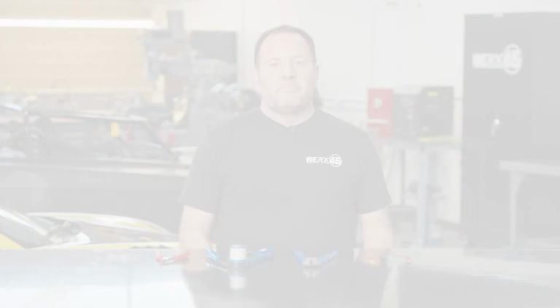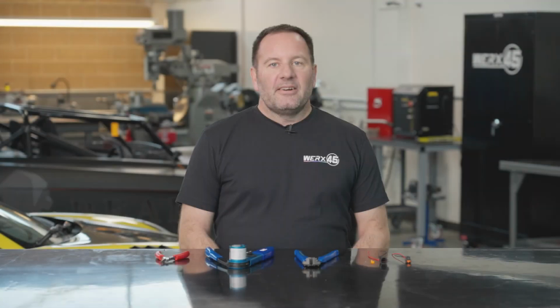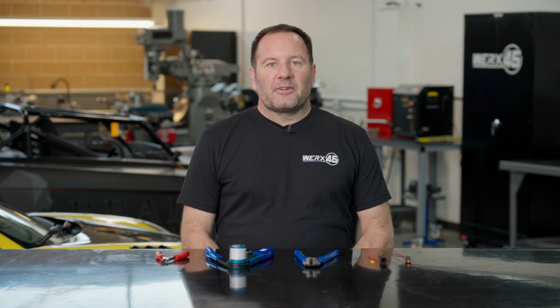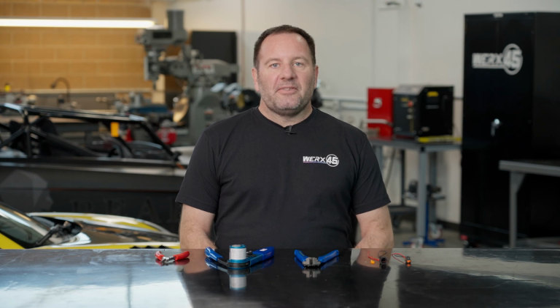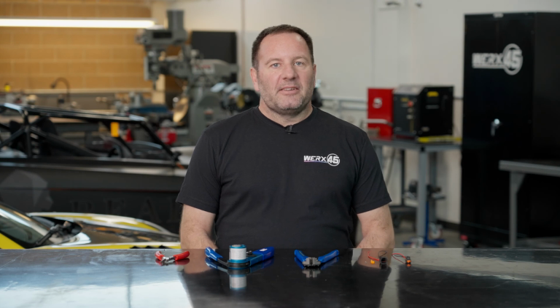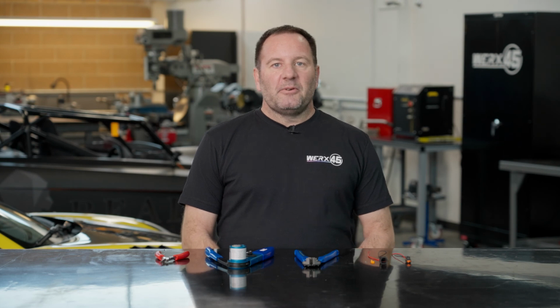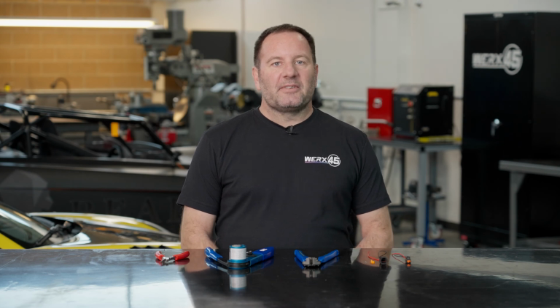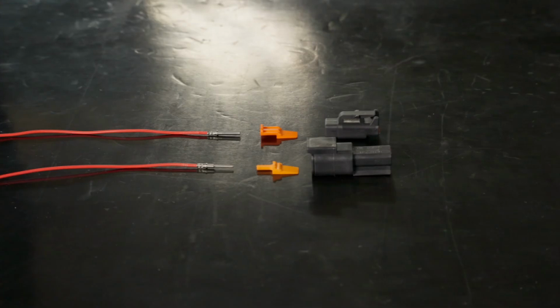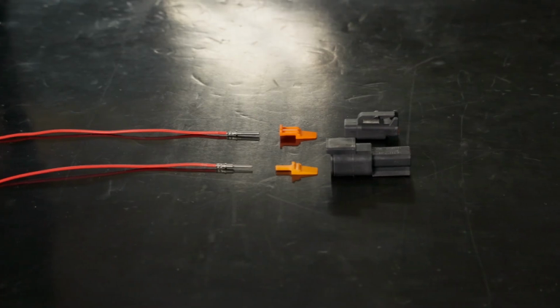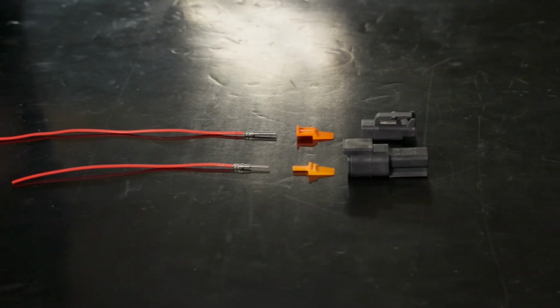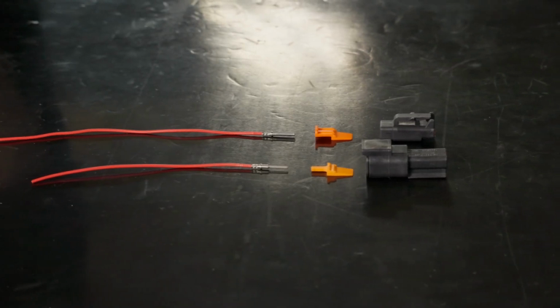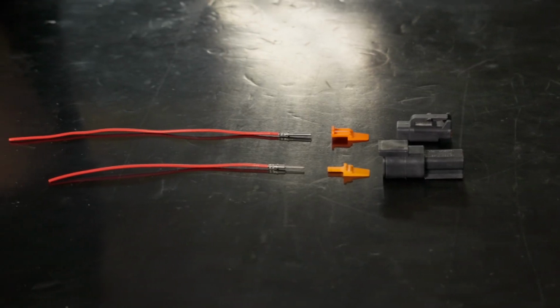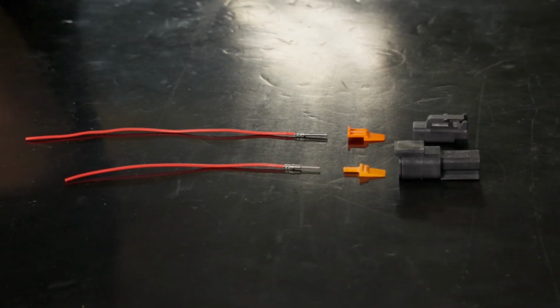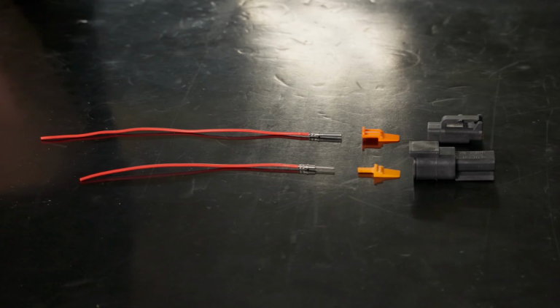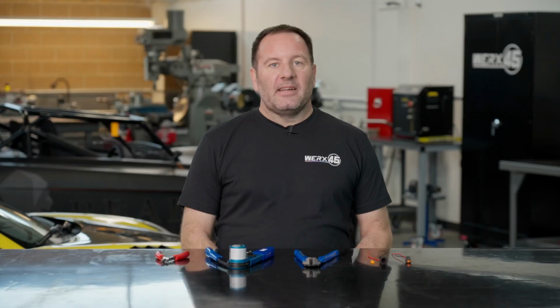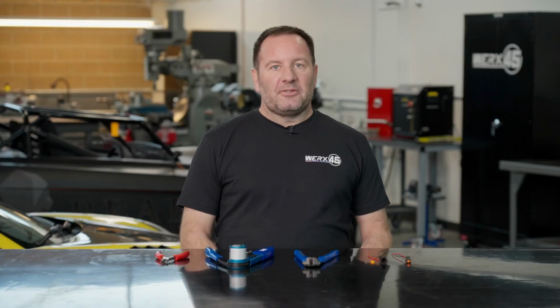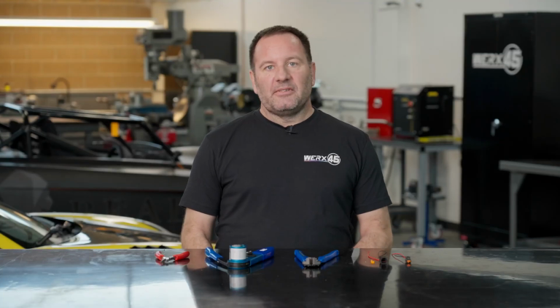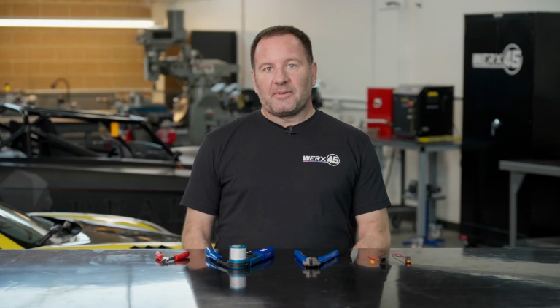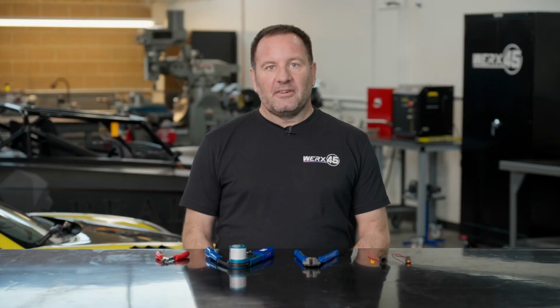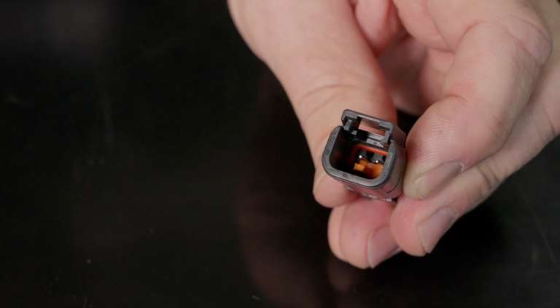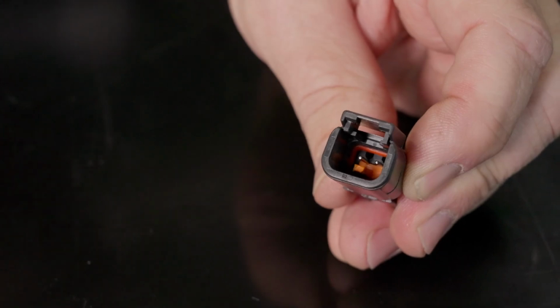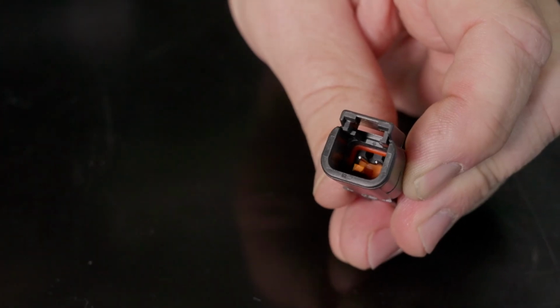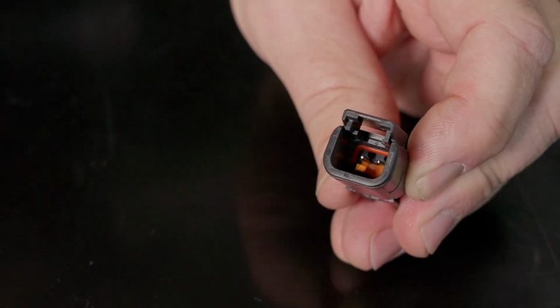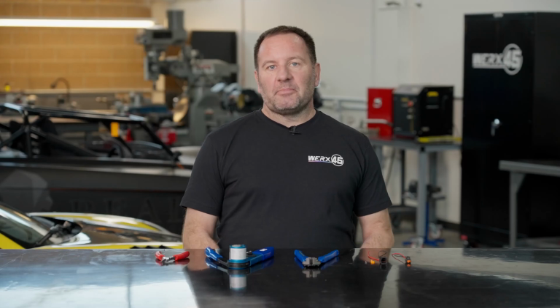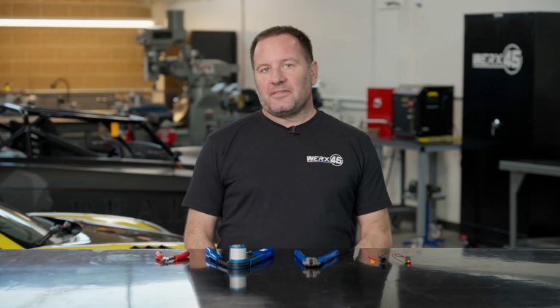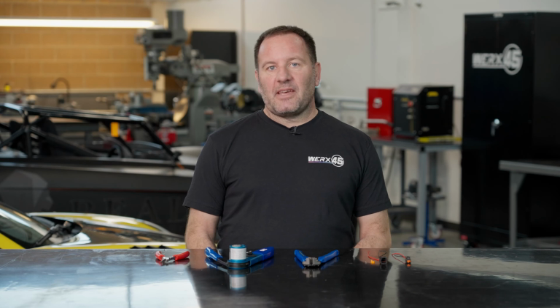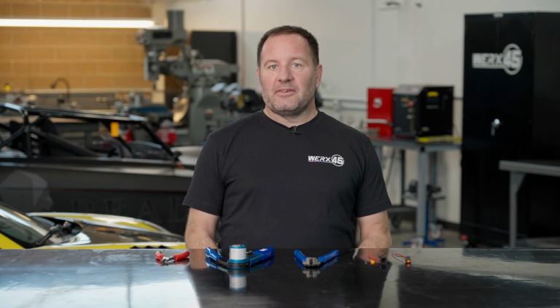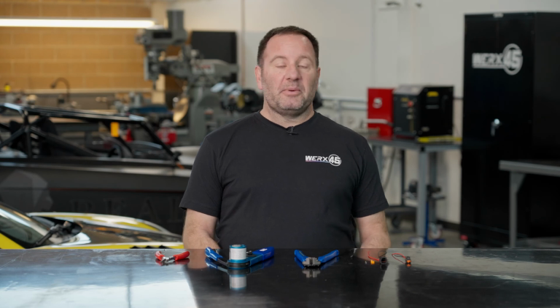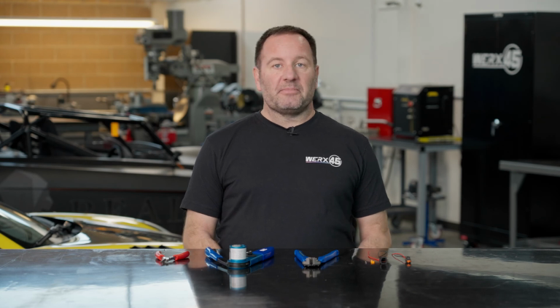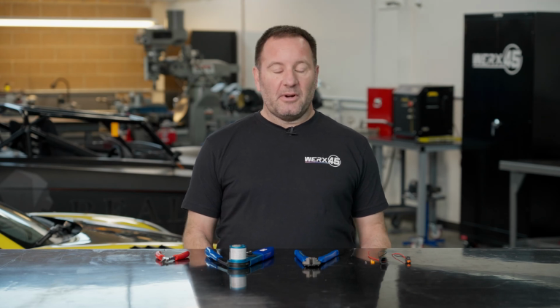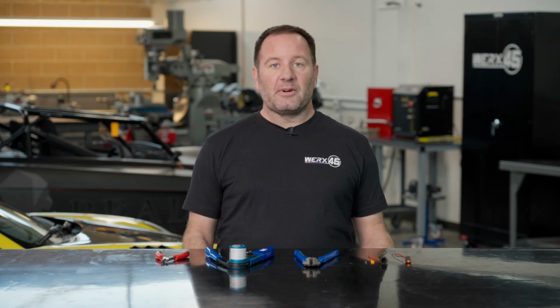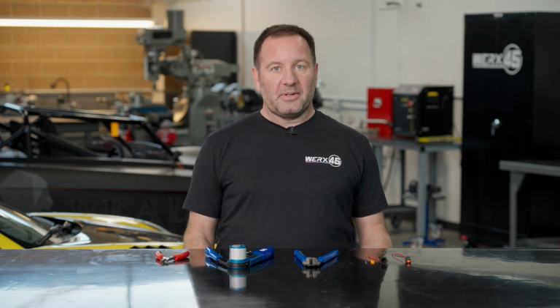Pete here at Works45 out at Utah Motorsports Campus. Today we're going to show you how to assemble and disassemble a Deutsch or DTM connector. We're going to be working with a two-pin connector, but the process is the same whether it's two pins up to 12 or 24 pins.